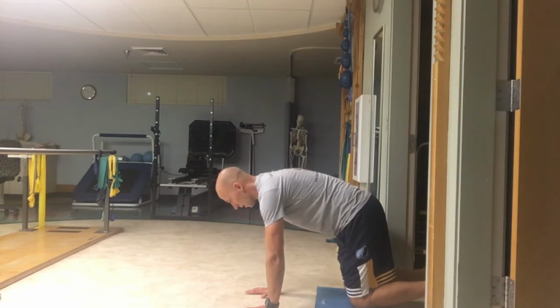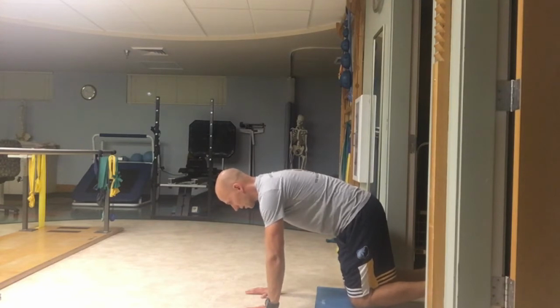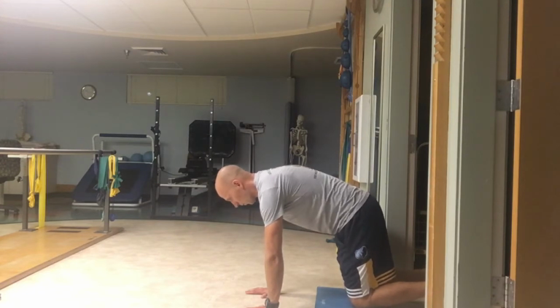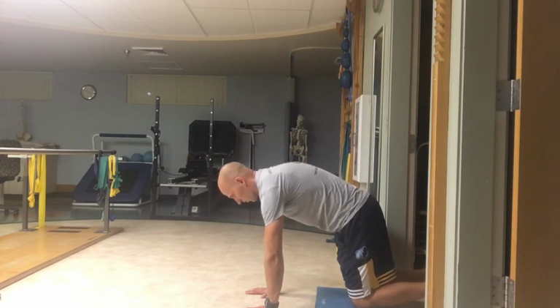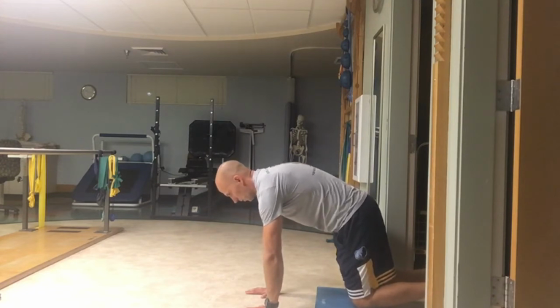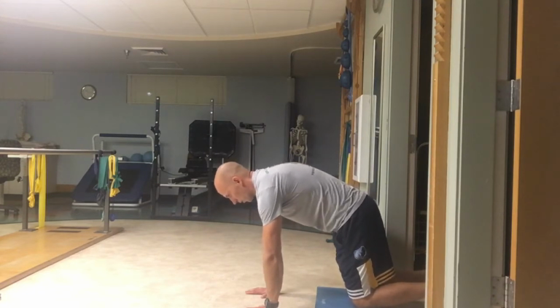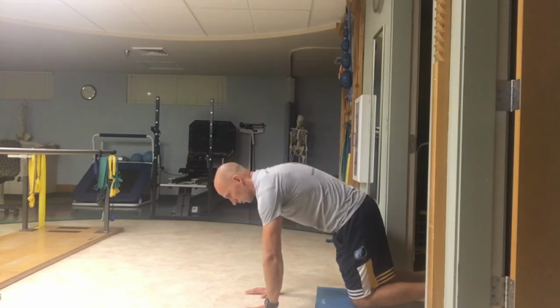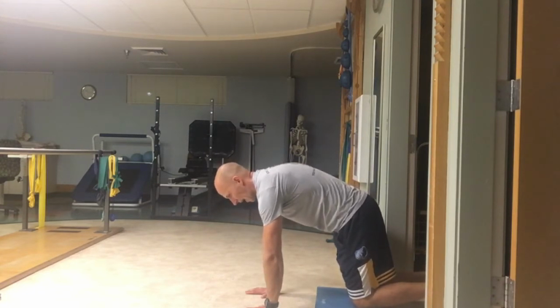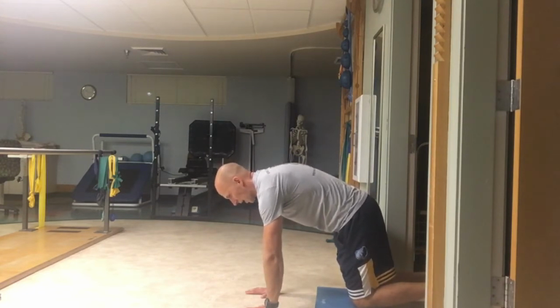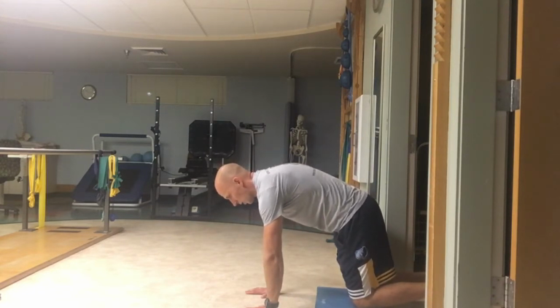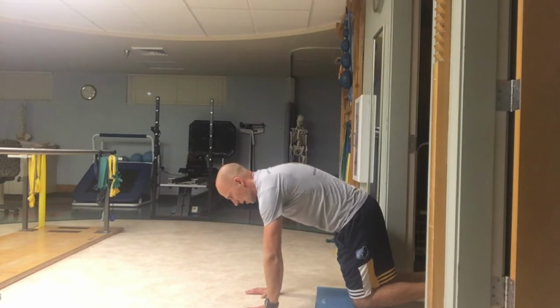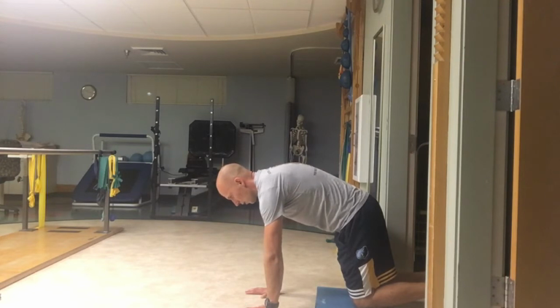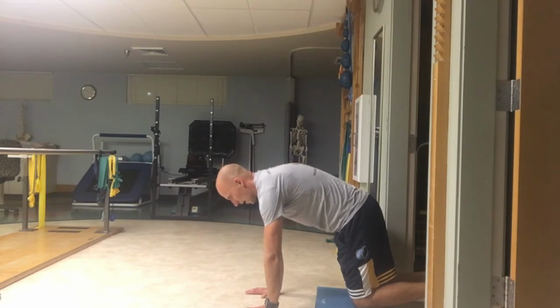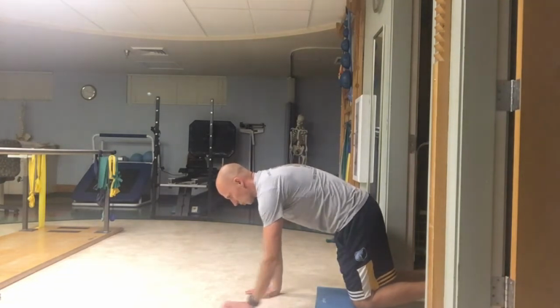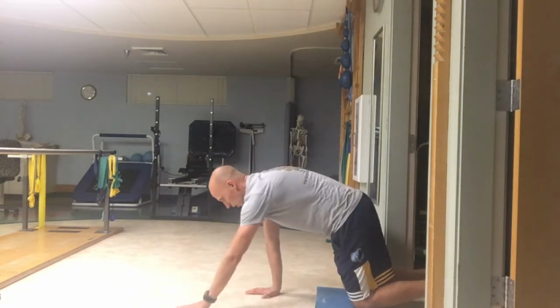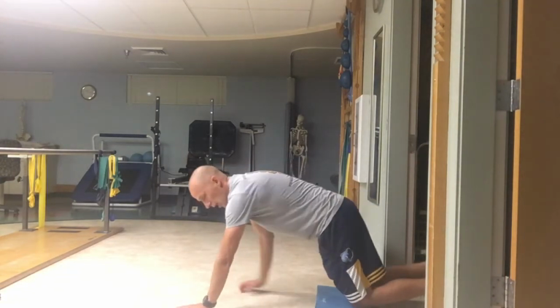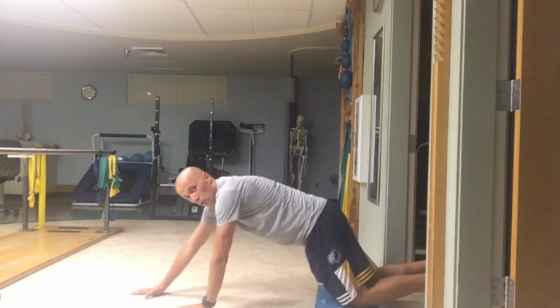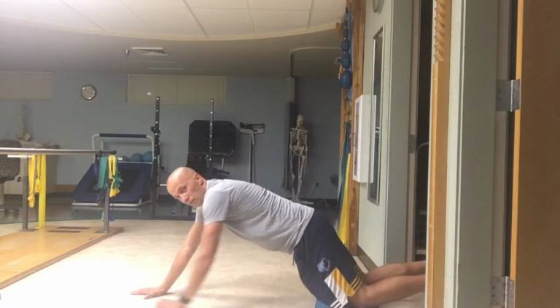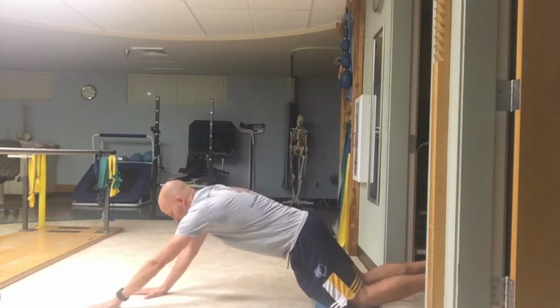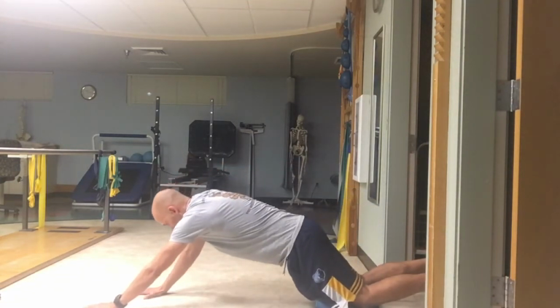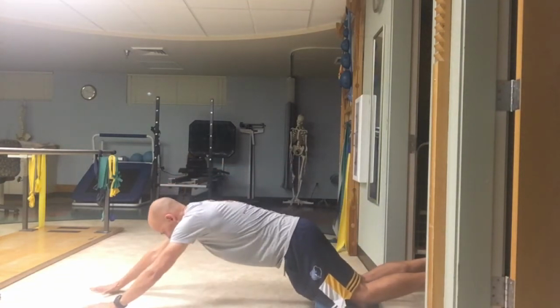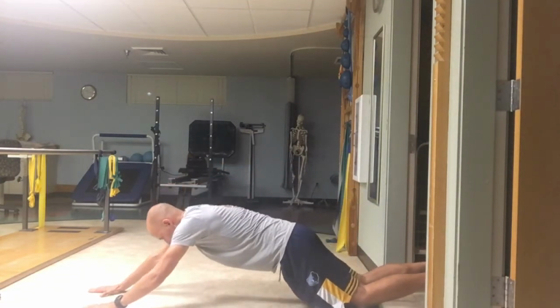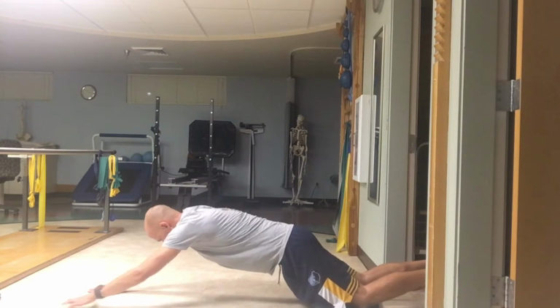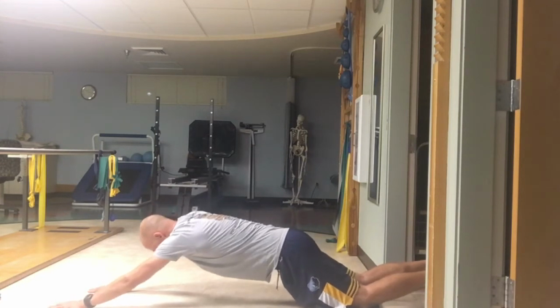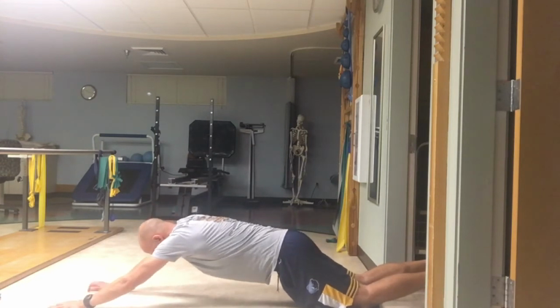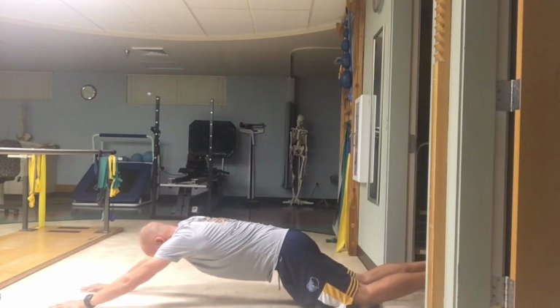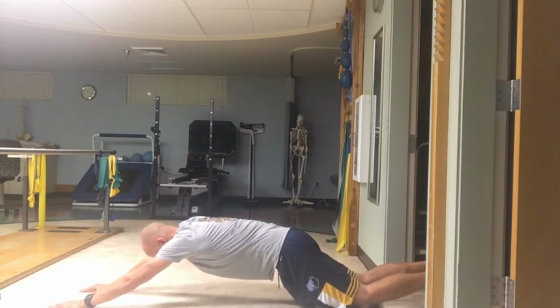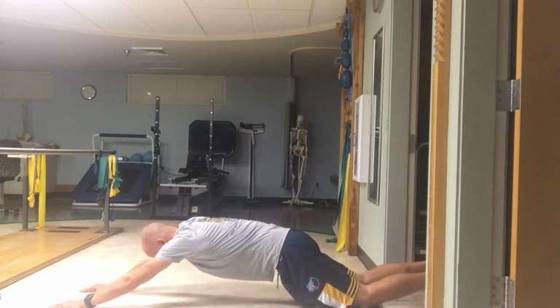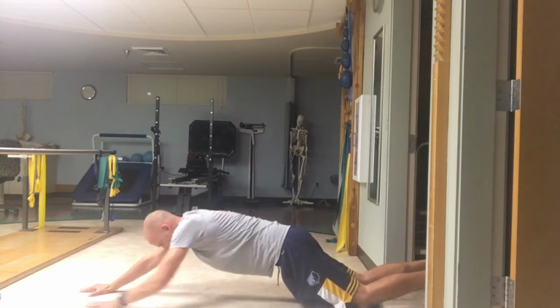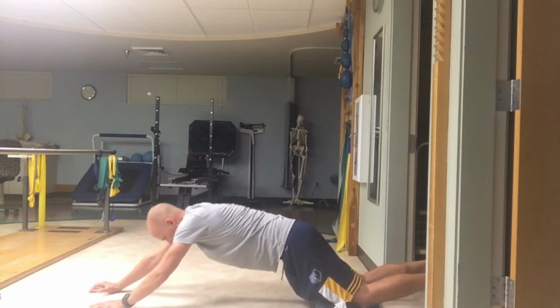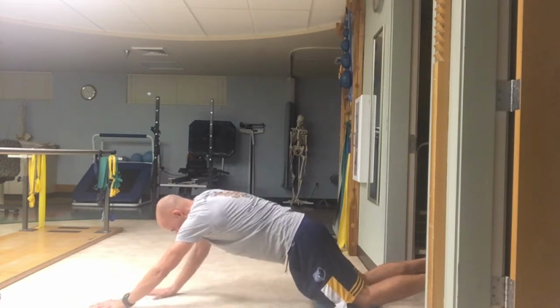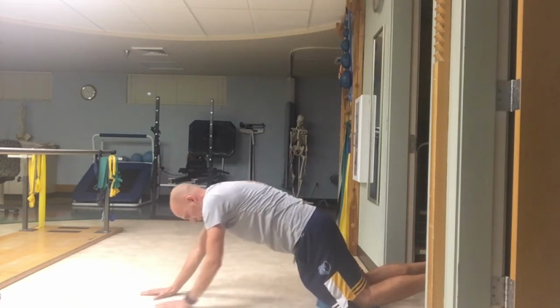You're going to exhale, reach the arms long so you get the abs engaged. Then maintain this position and walk forward as far as you can with your arms. And then slowly walk yourself back up.